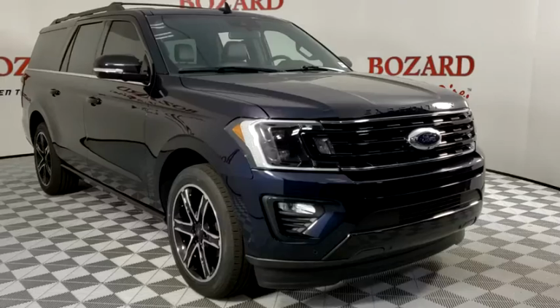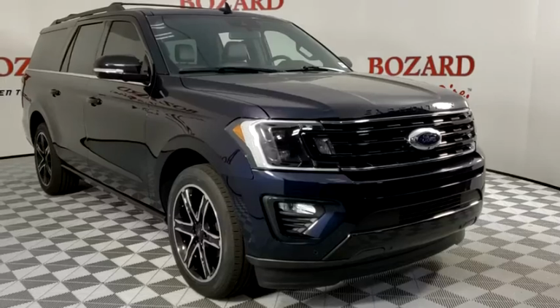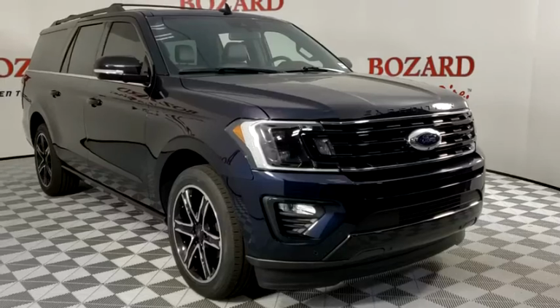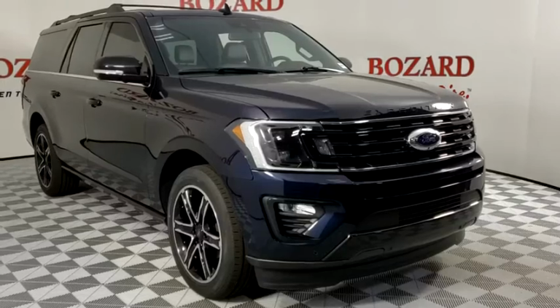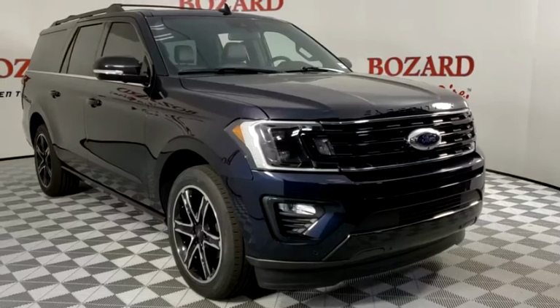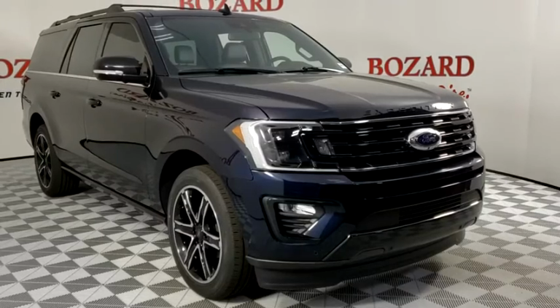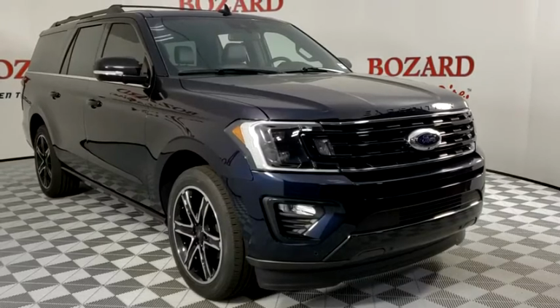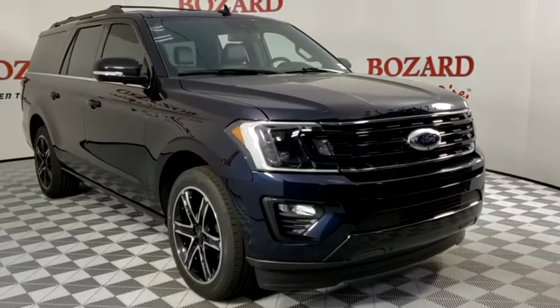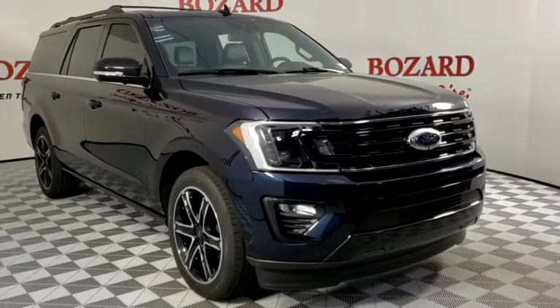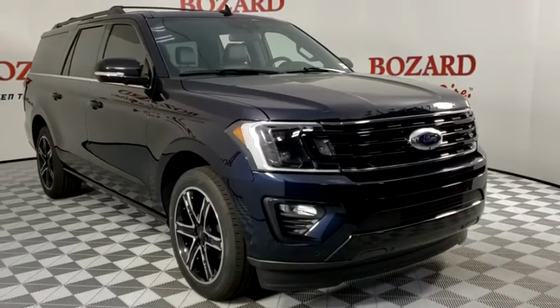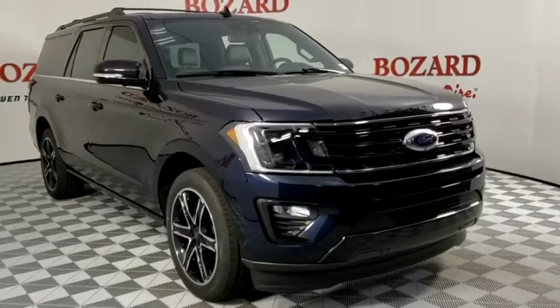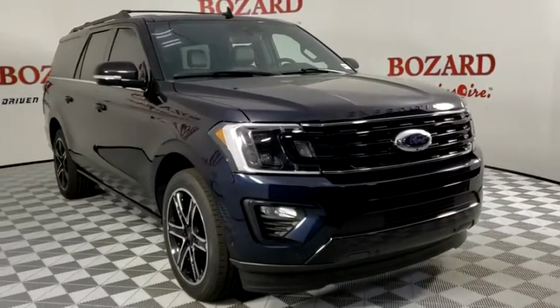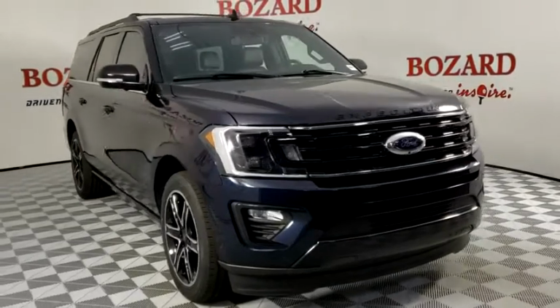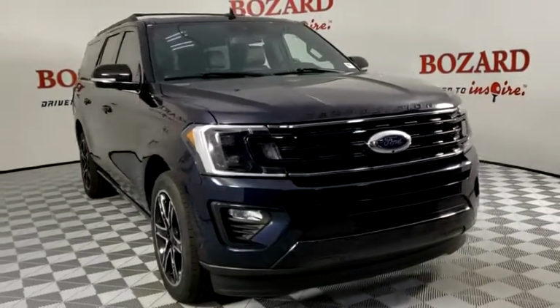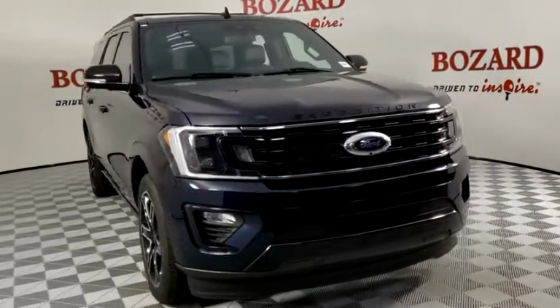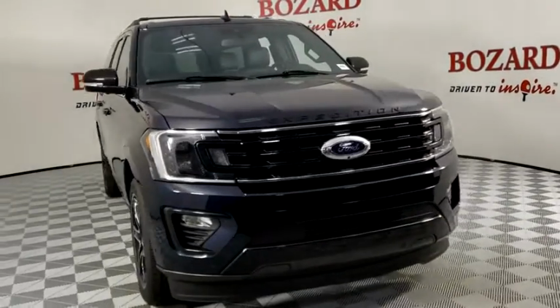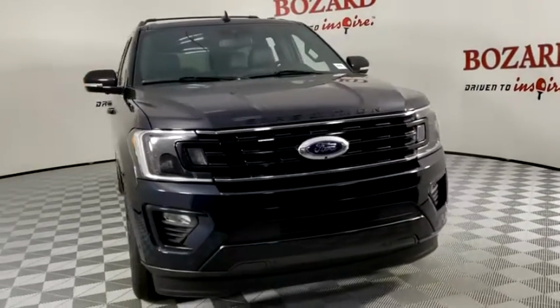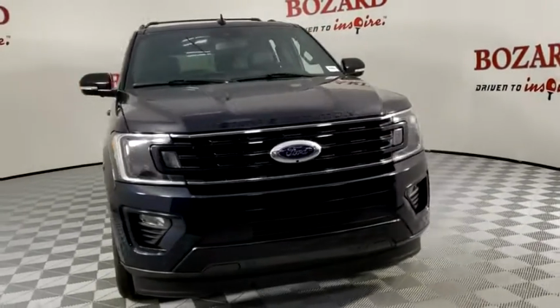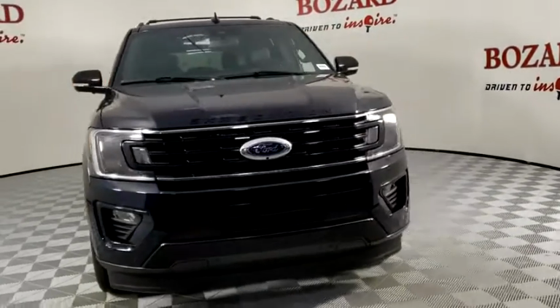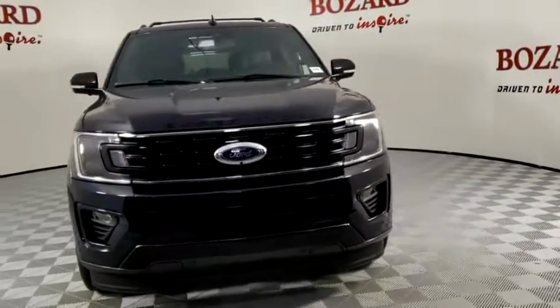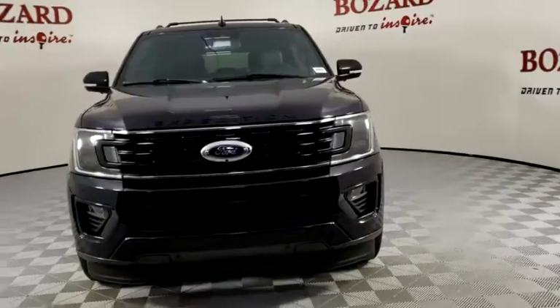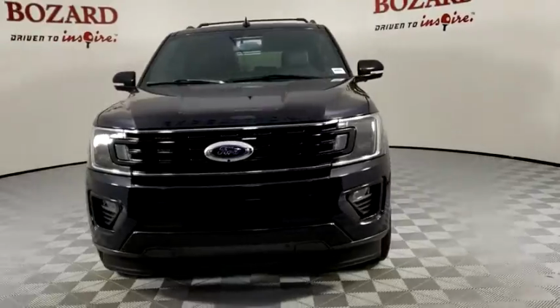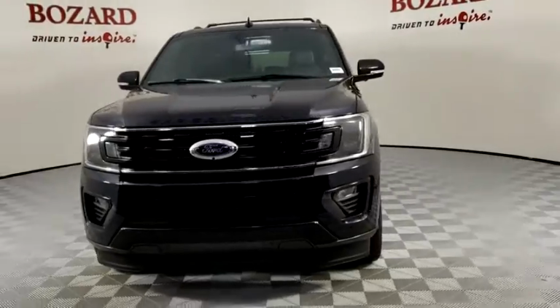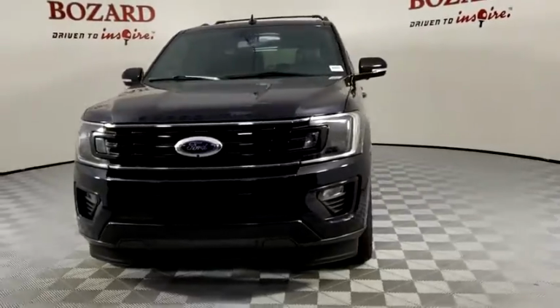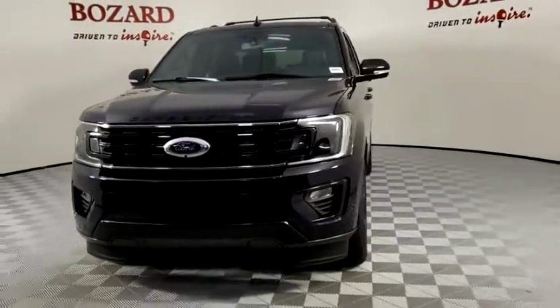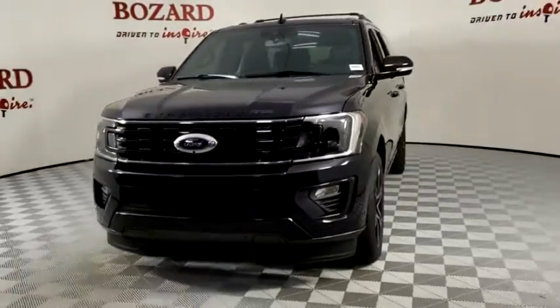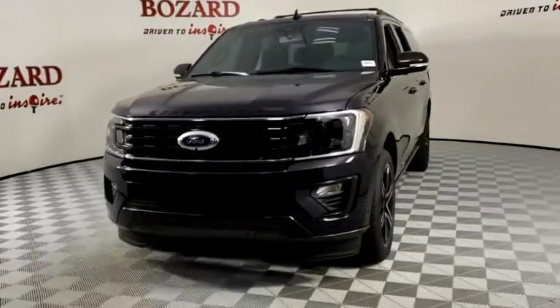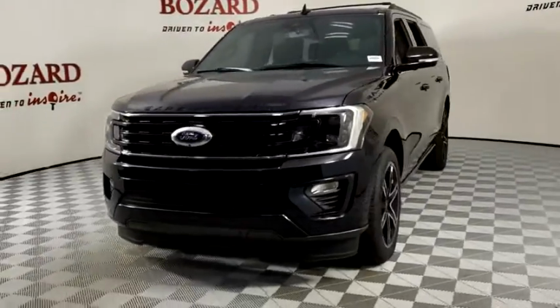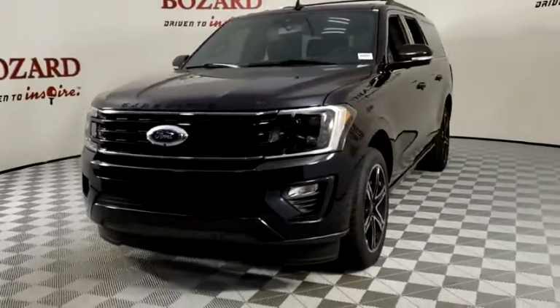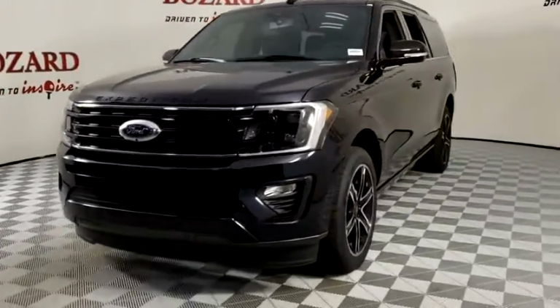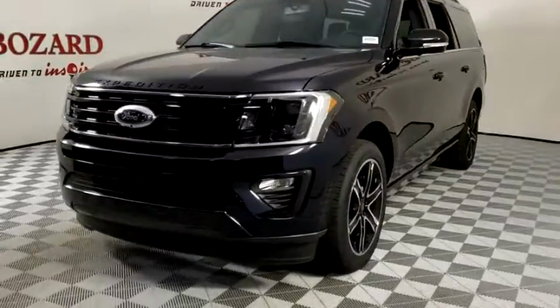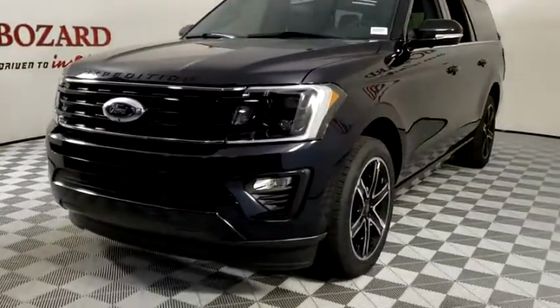Make a great choice today with the 2021 Ford Expedition. Powerful, controlled, resourceful. Expedition.